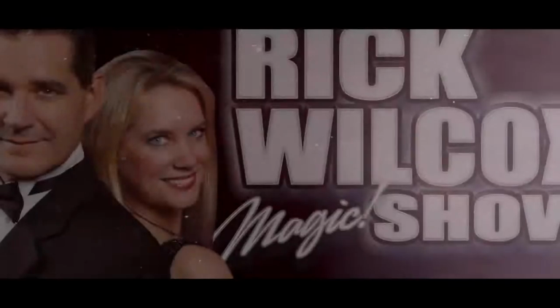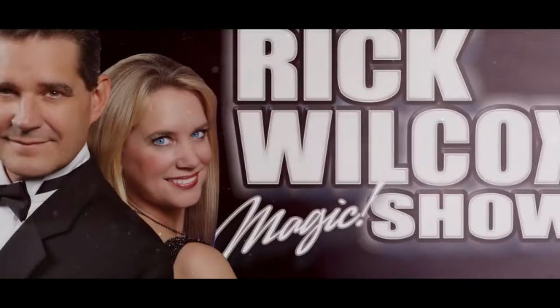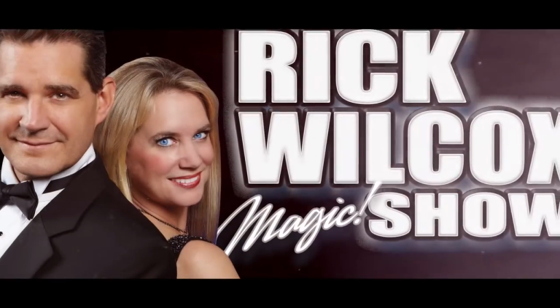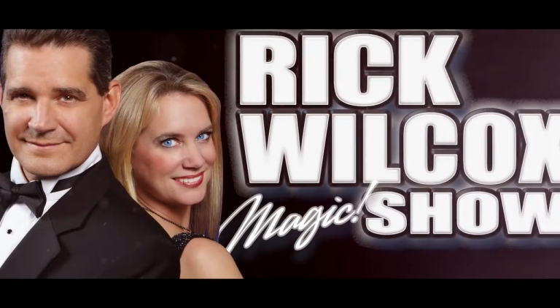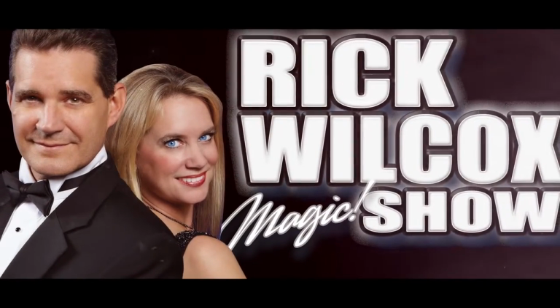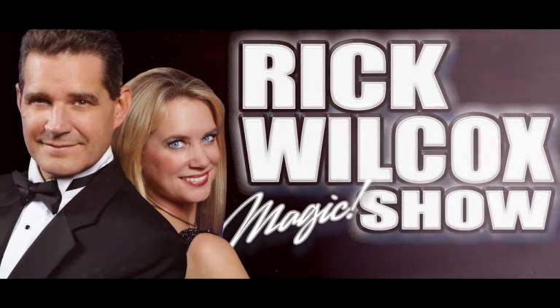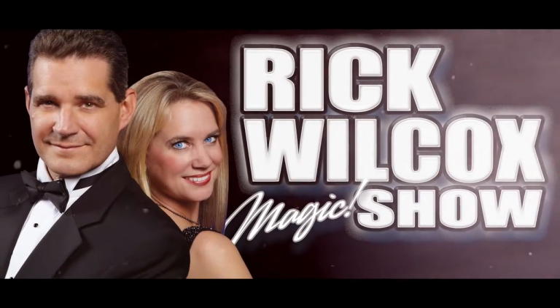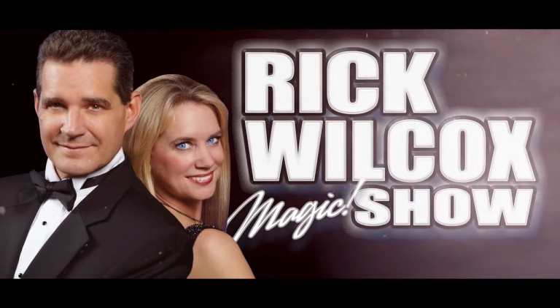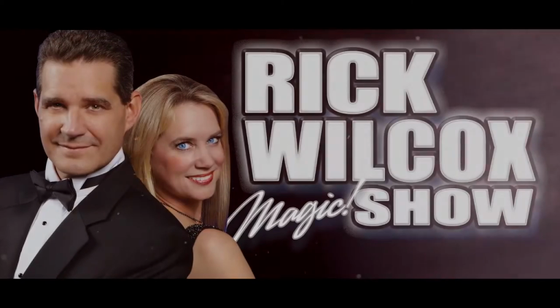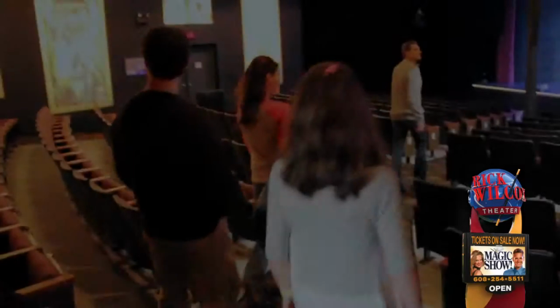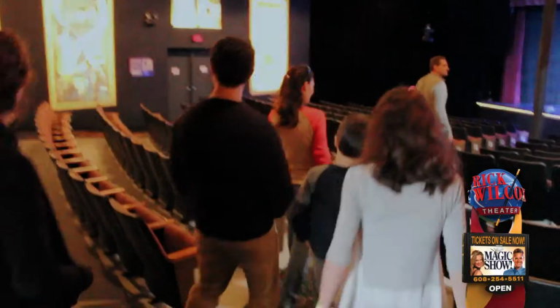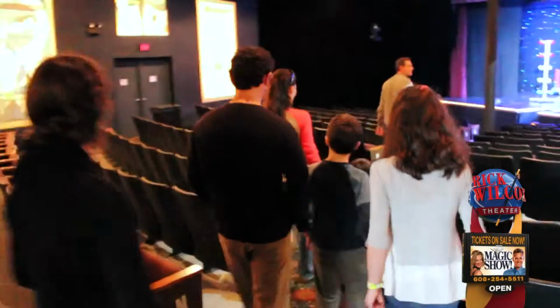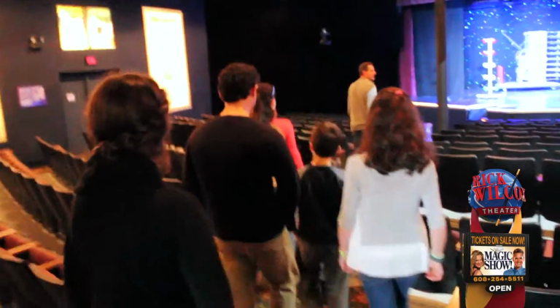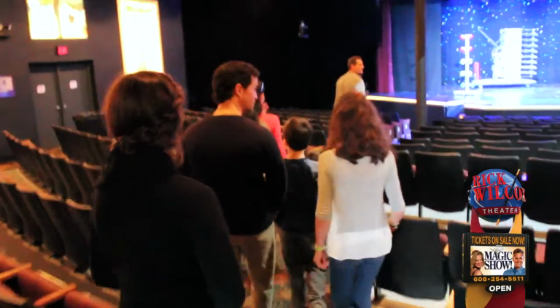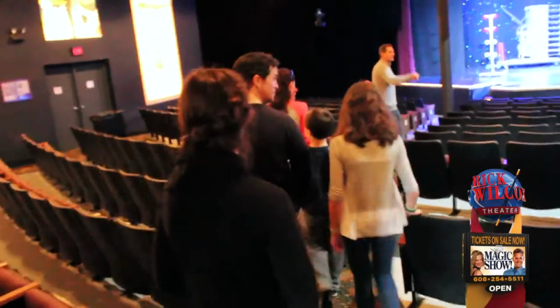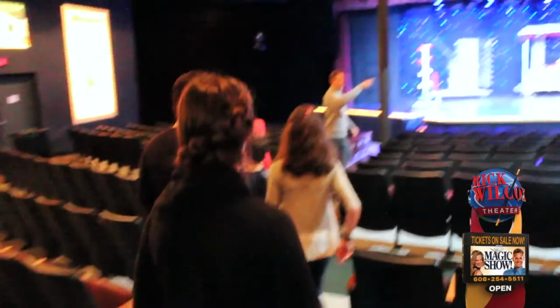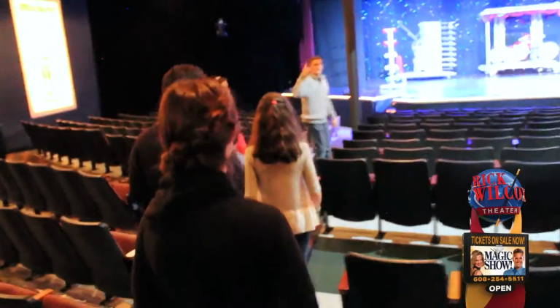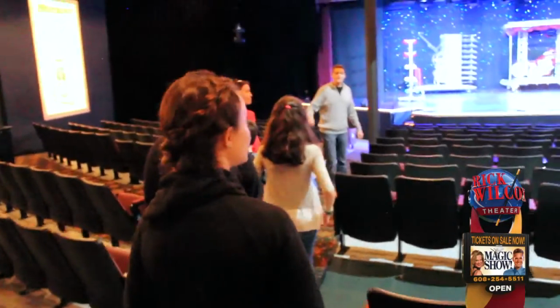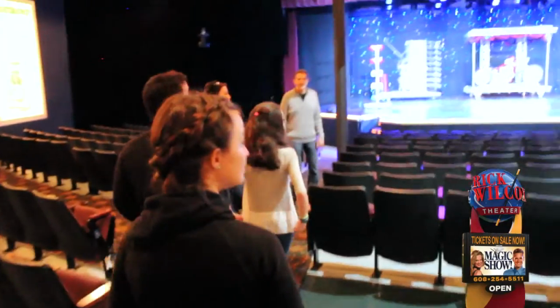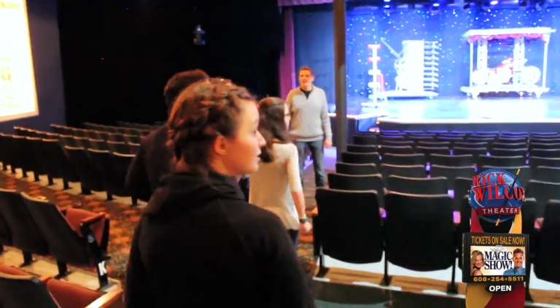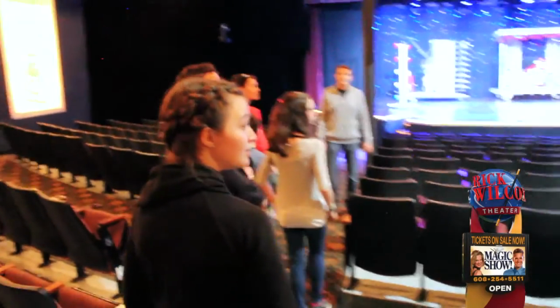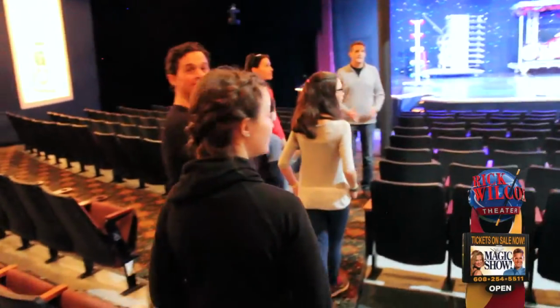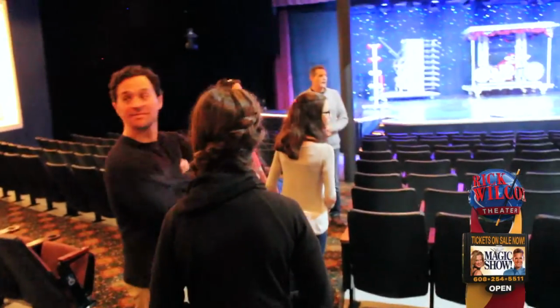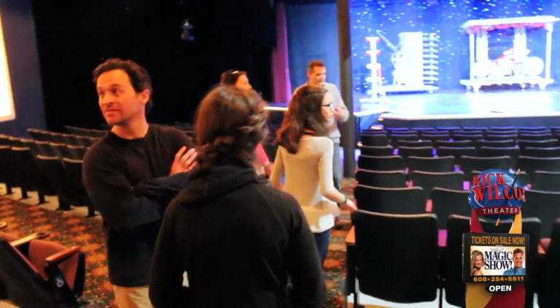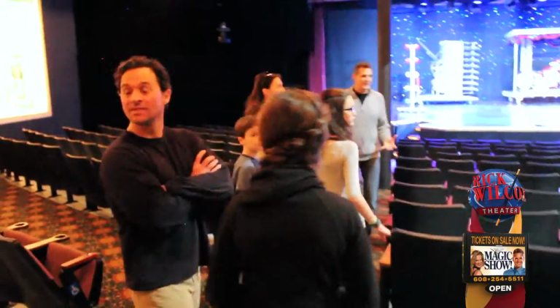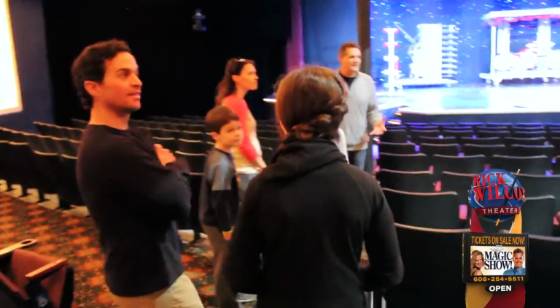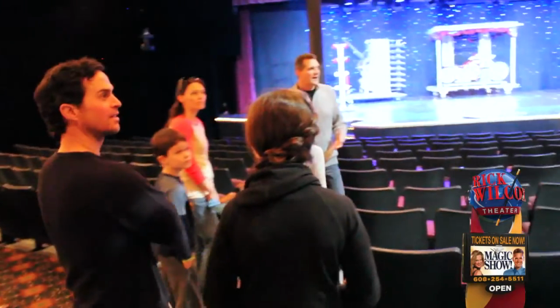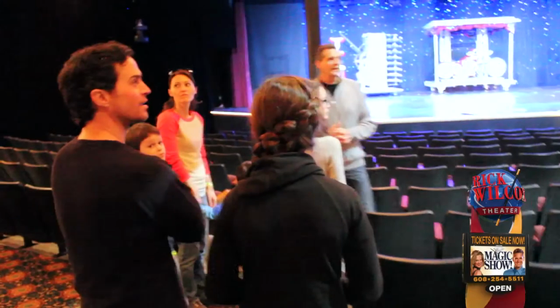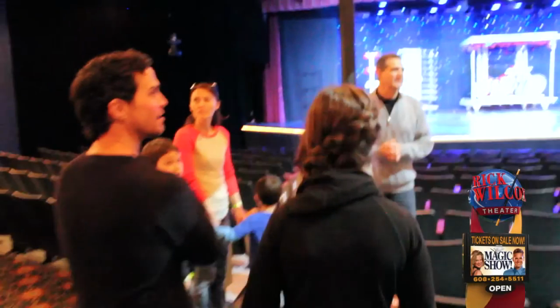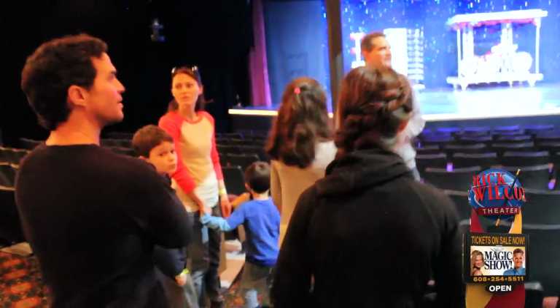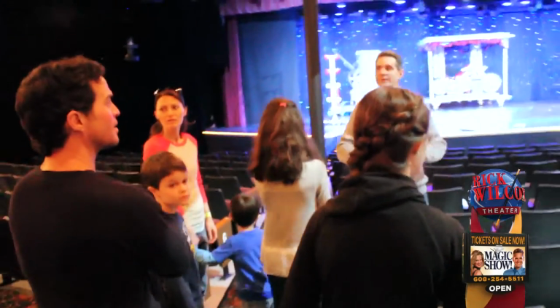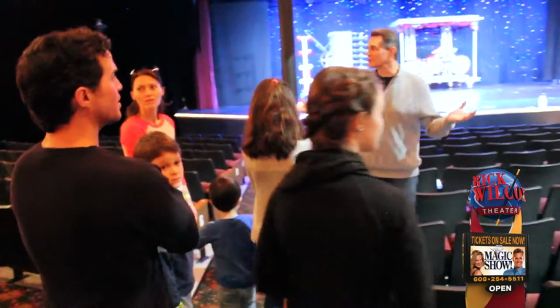It's the Rick Wilcox Show! All these posters are hand-painted. Here's the situation with the posters.